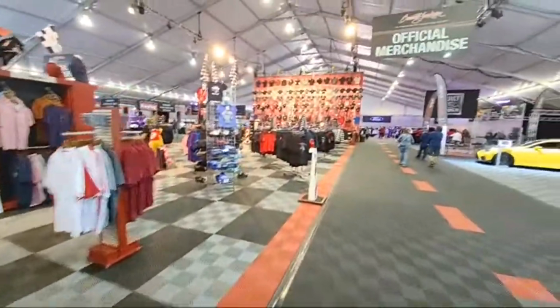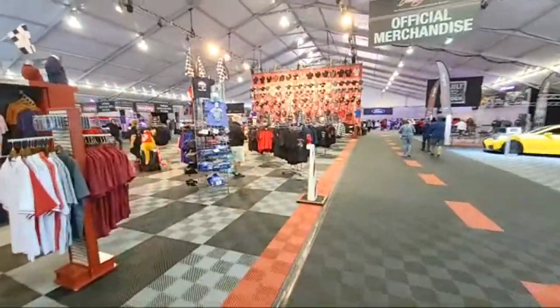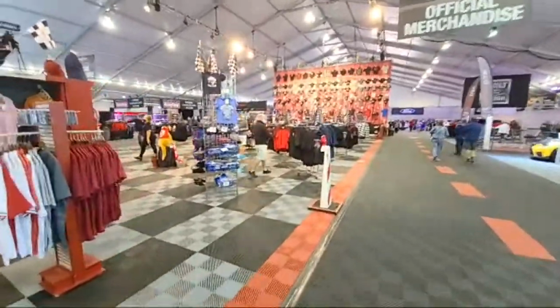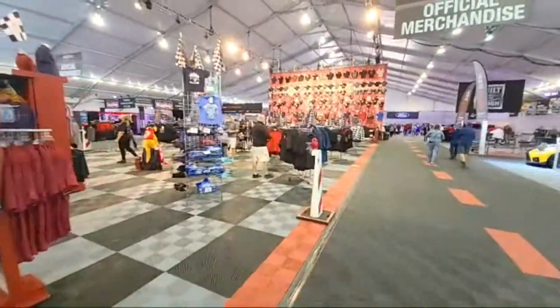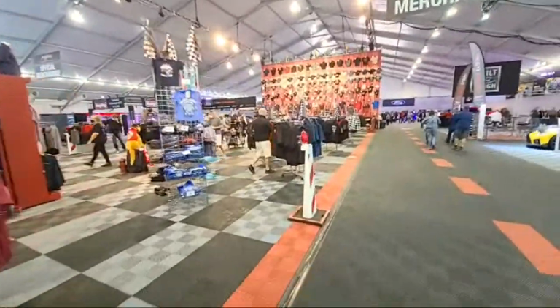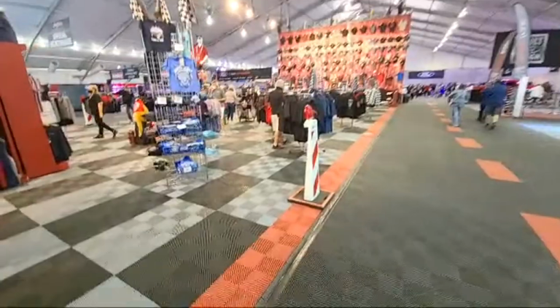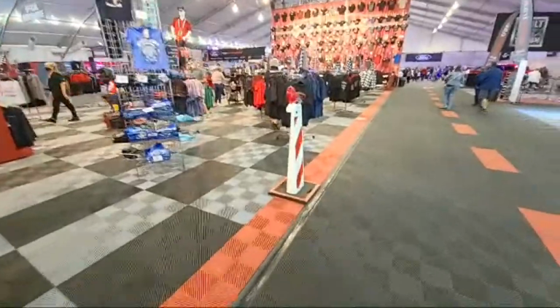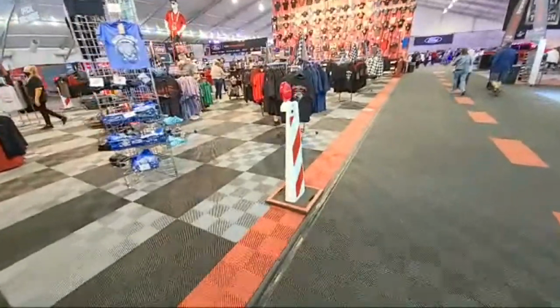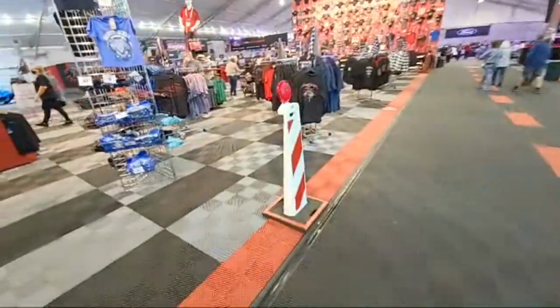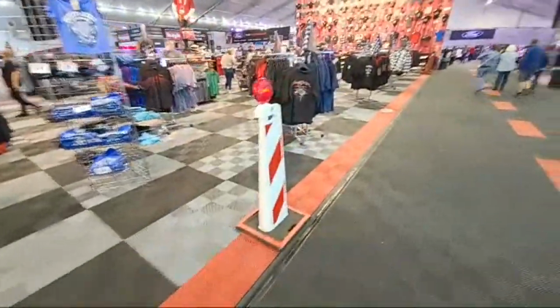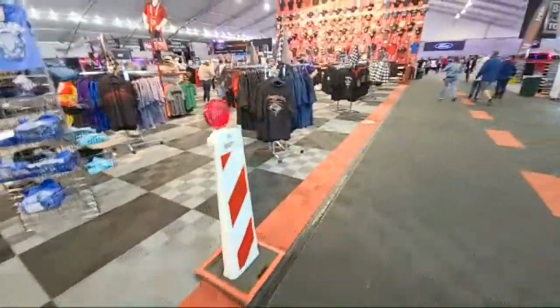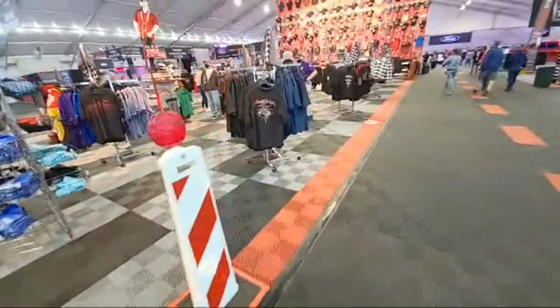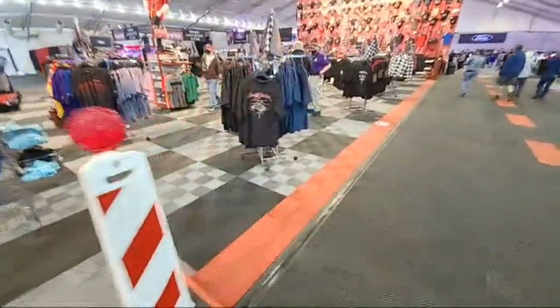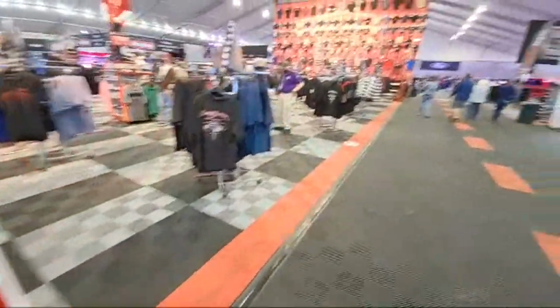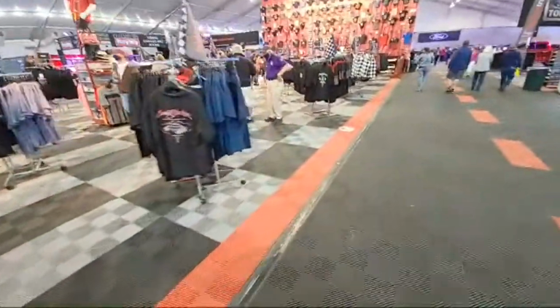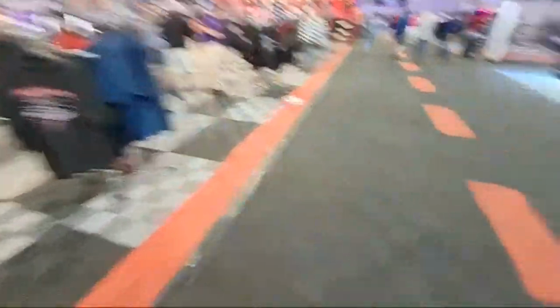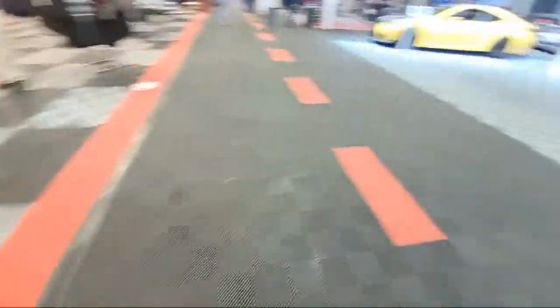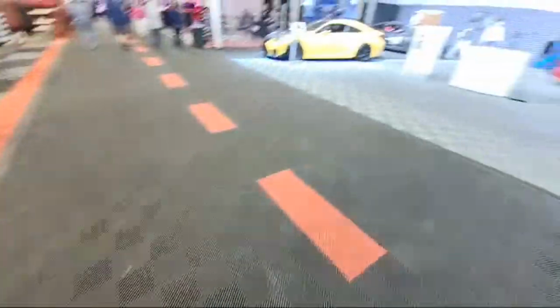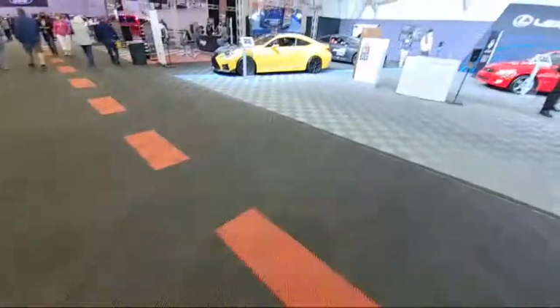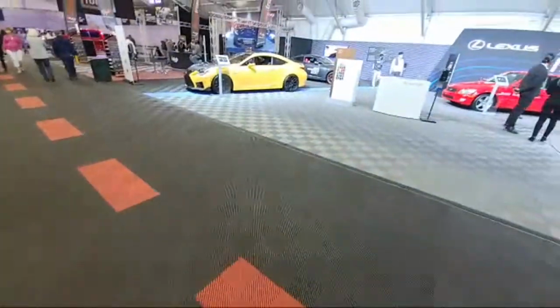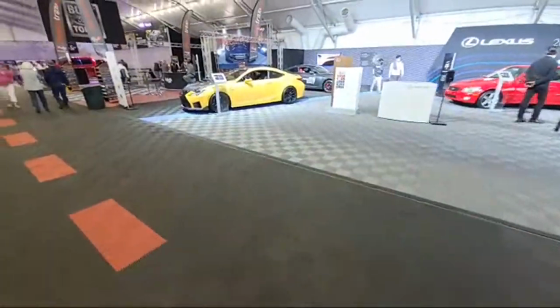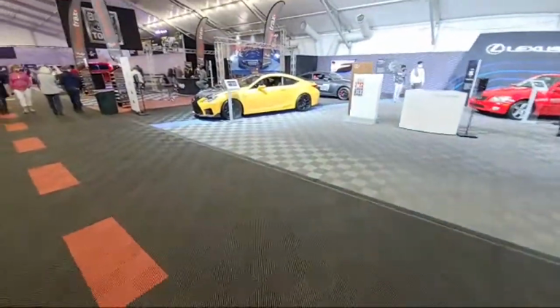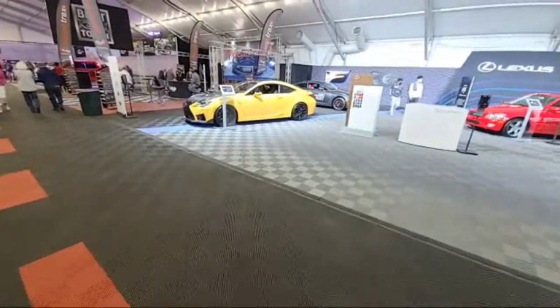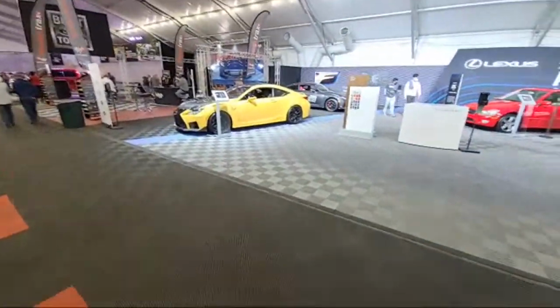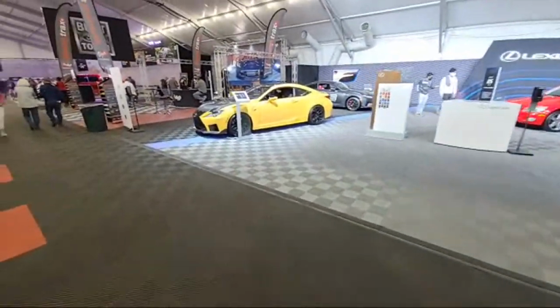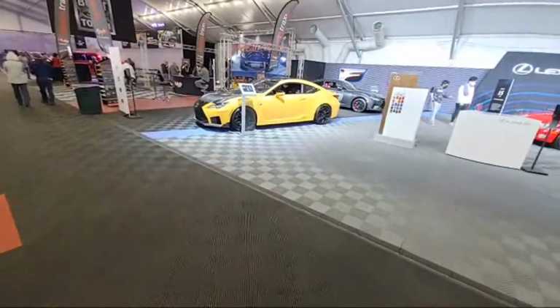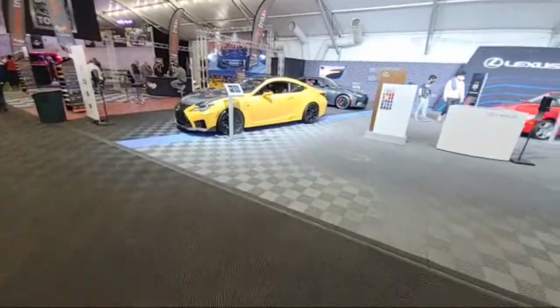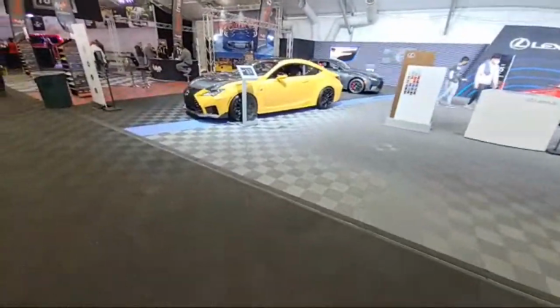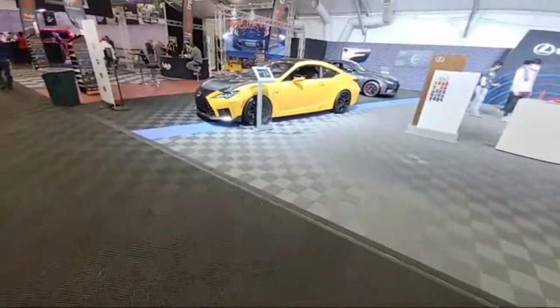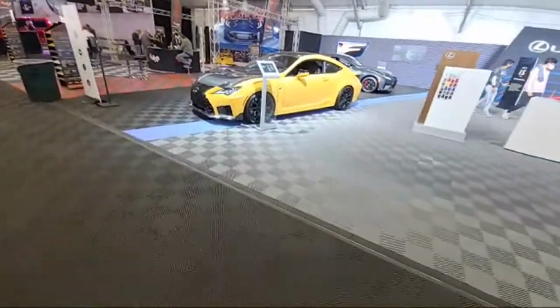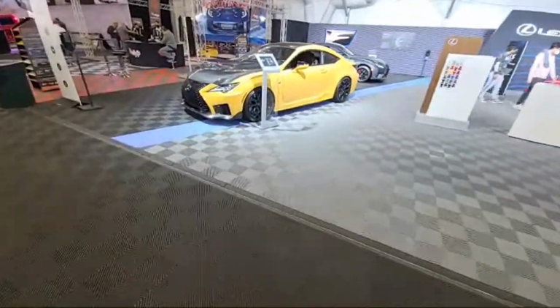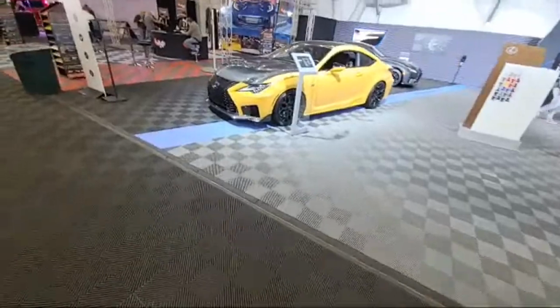Look at this merchandise. Everybody's liking one. Okay. There's Lexus - not a crazy fan of them.